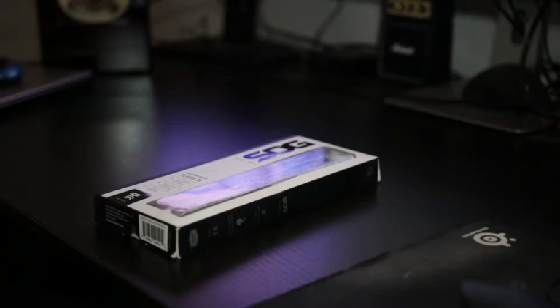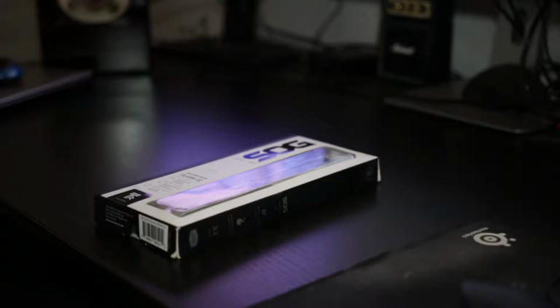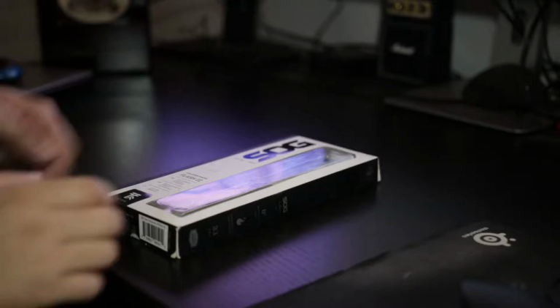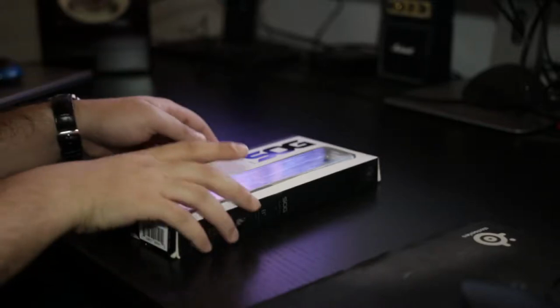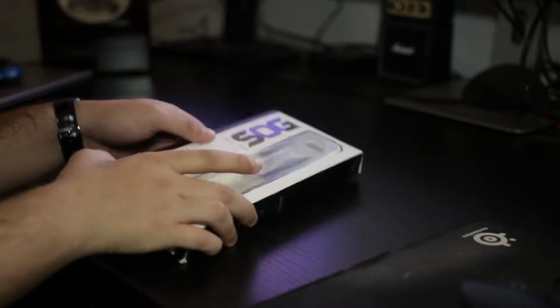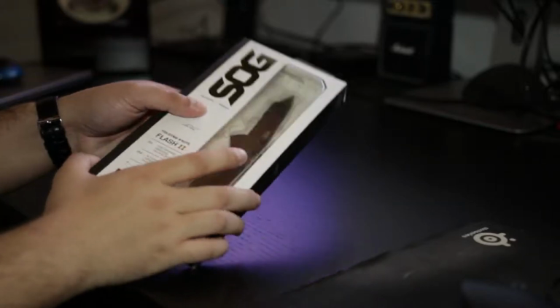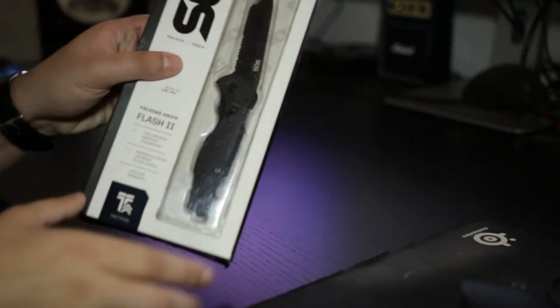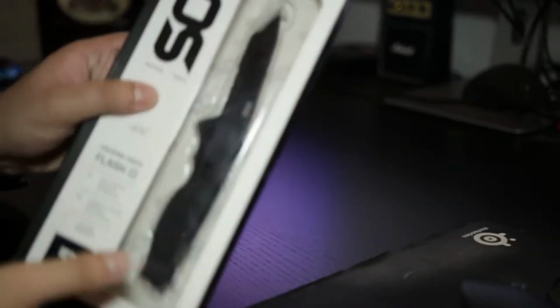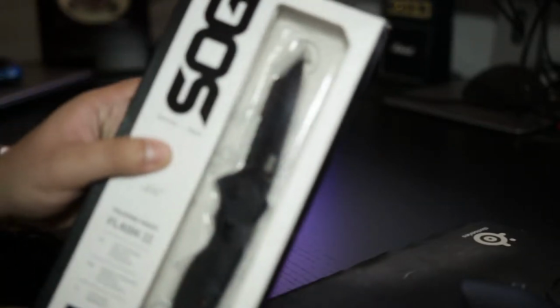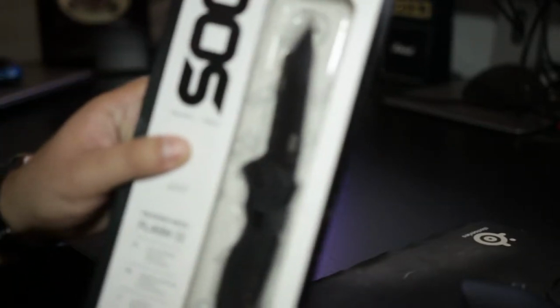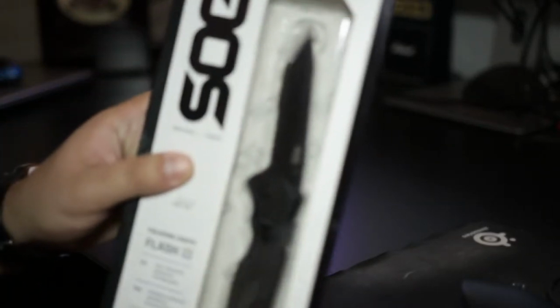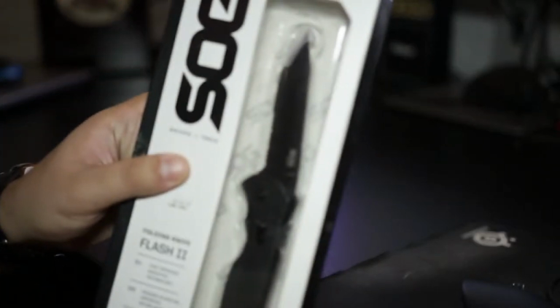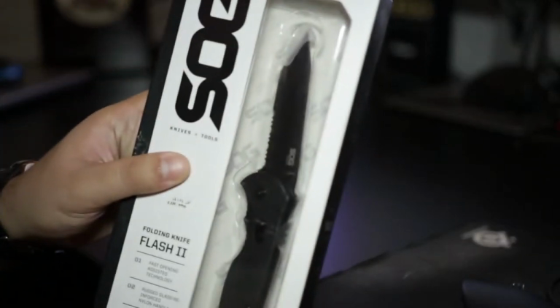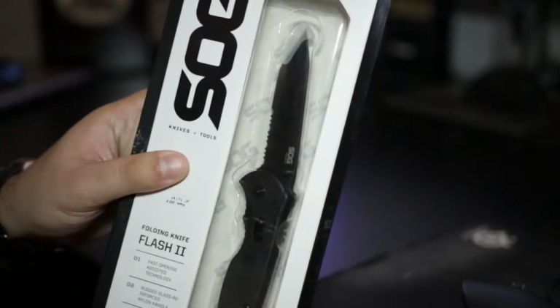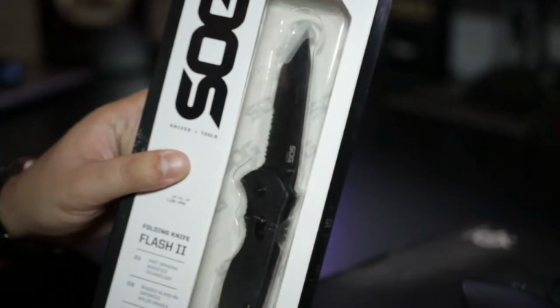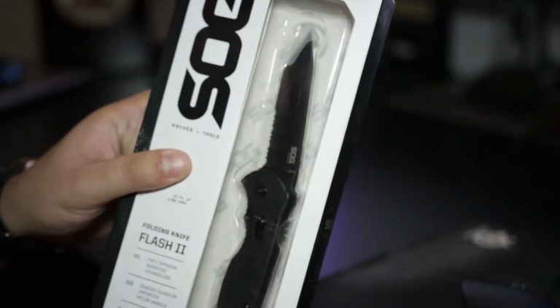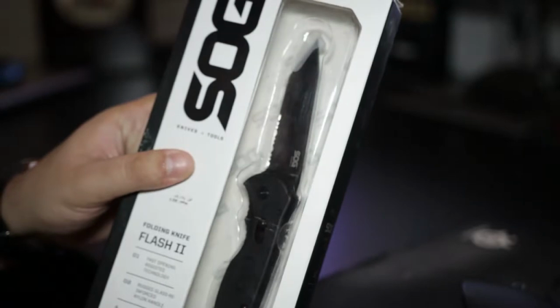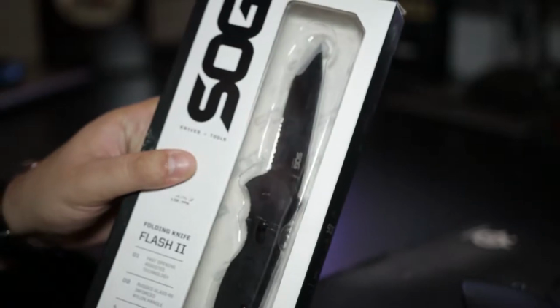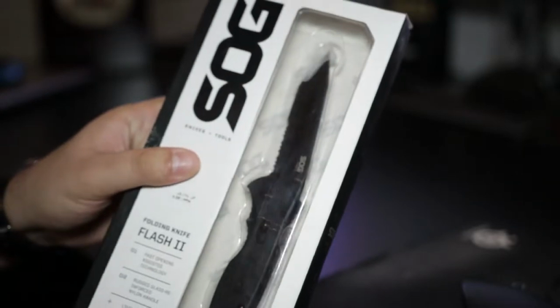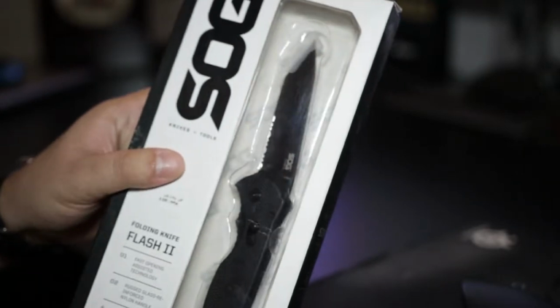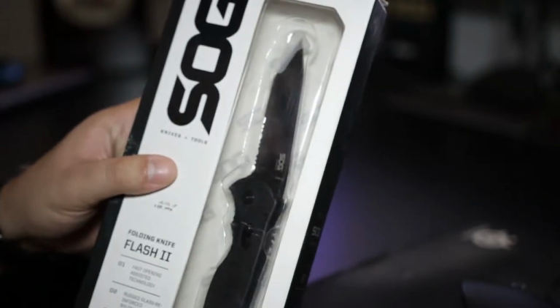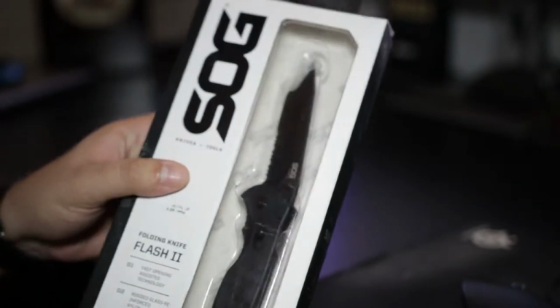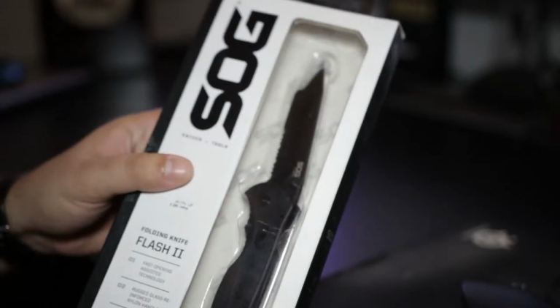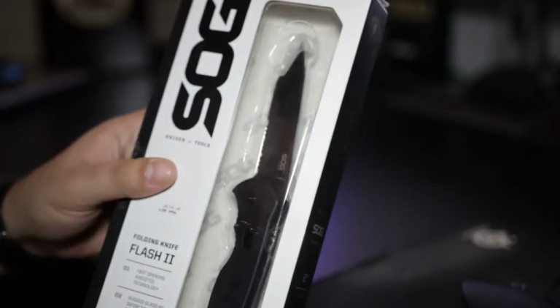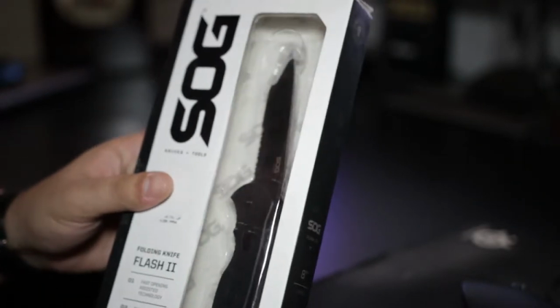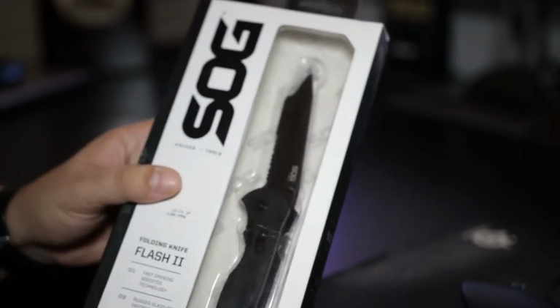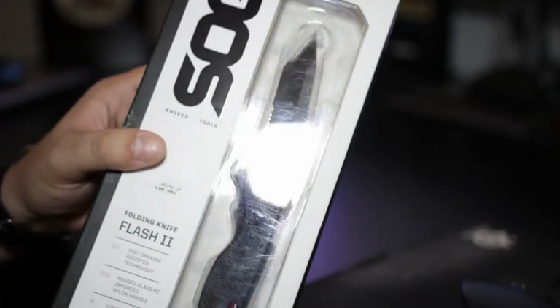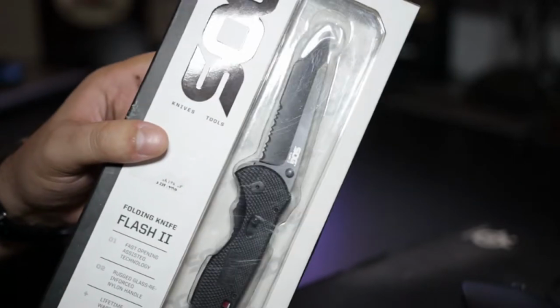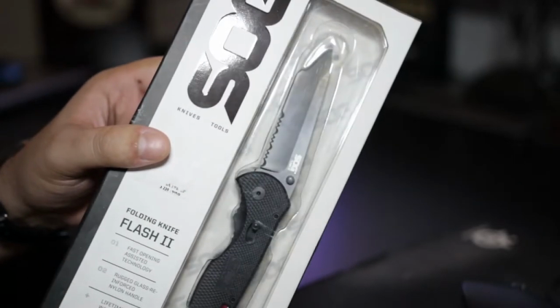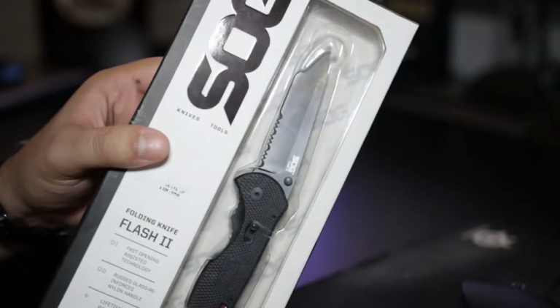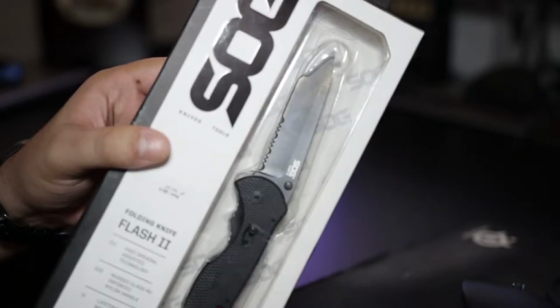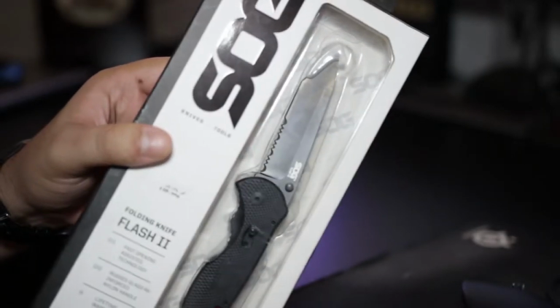Hey guys, today I'm going to be unboxing the Sock Flesh 2 knife. I got this knife just to use for general purpose, I guess, for EDC and such.